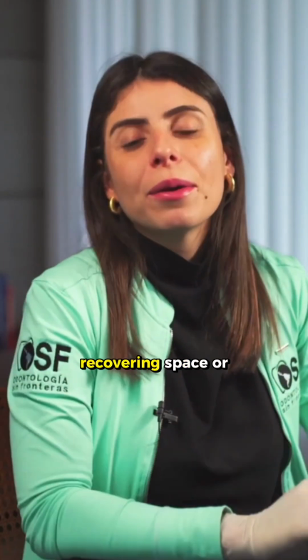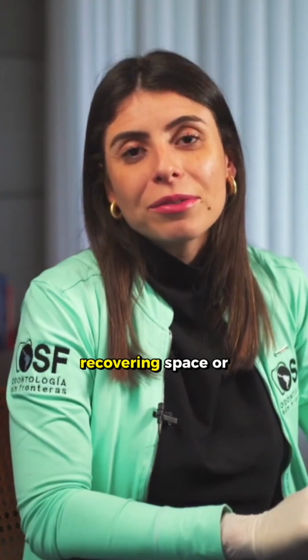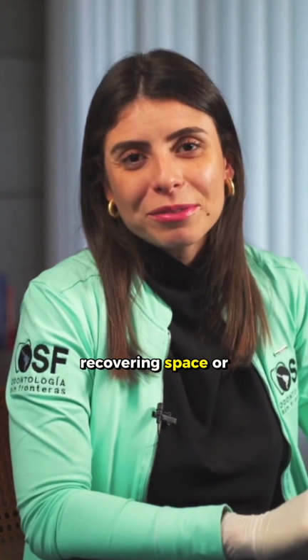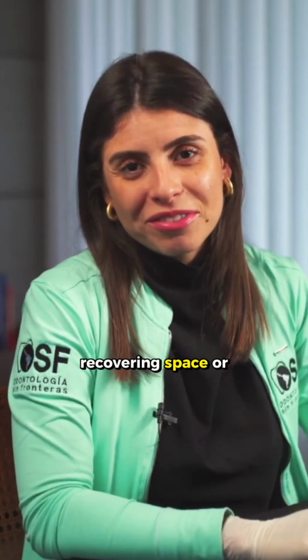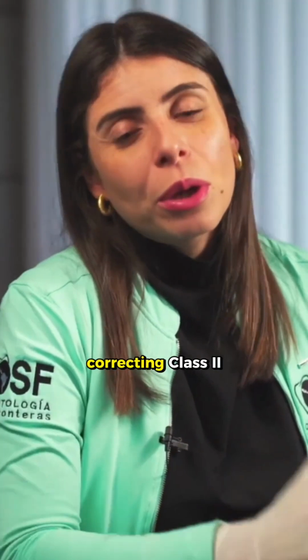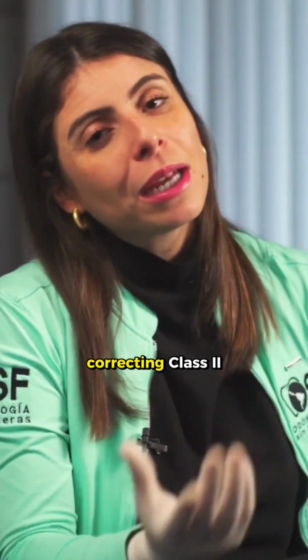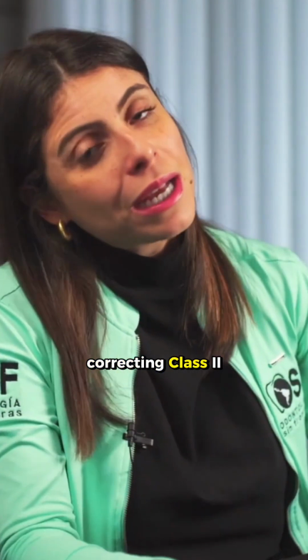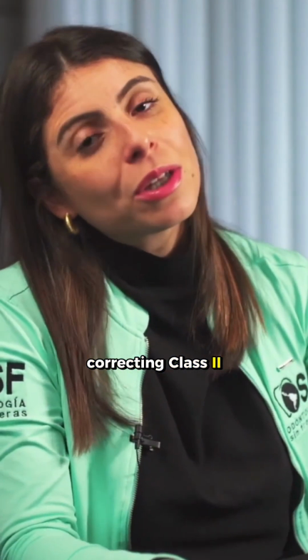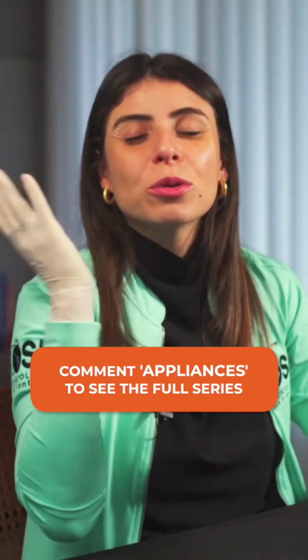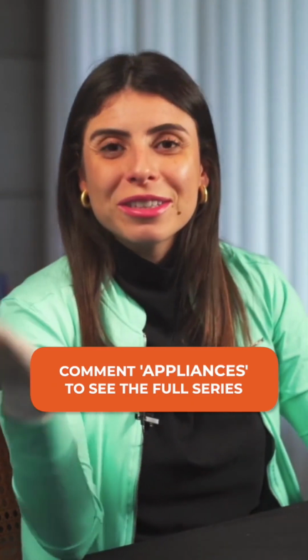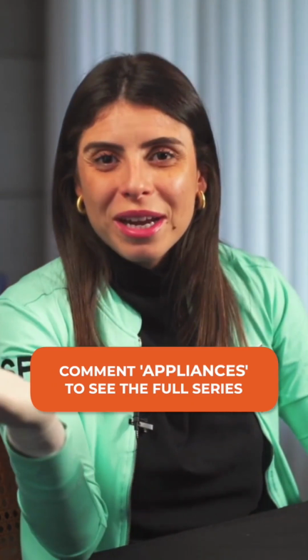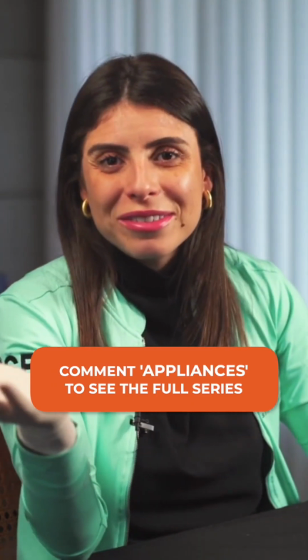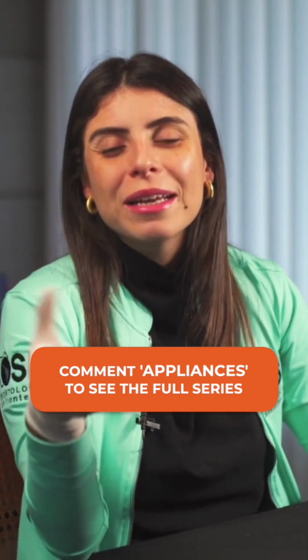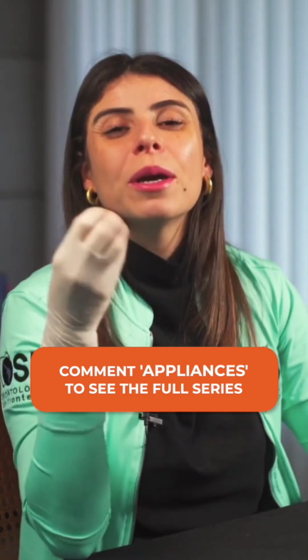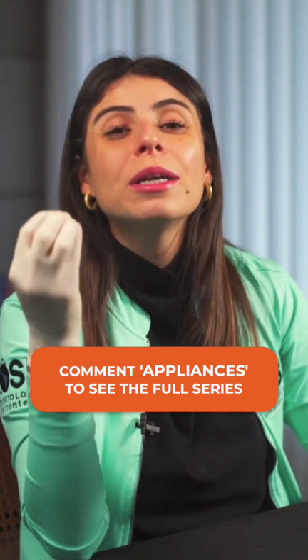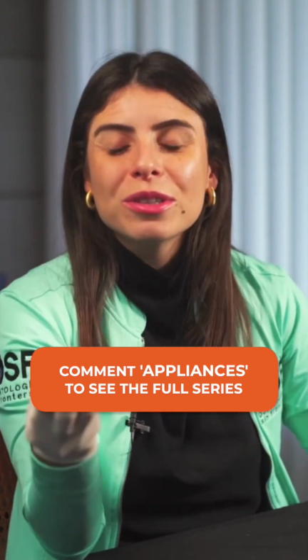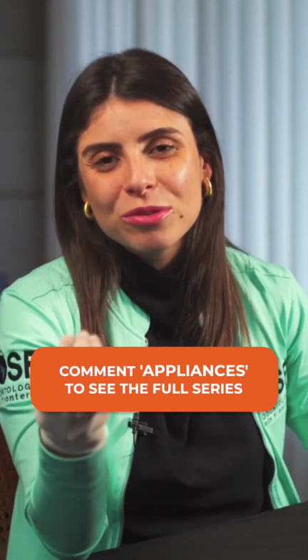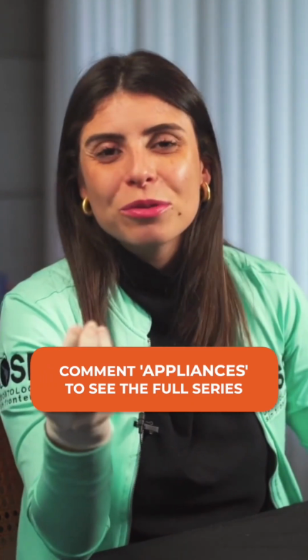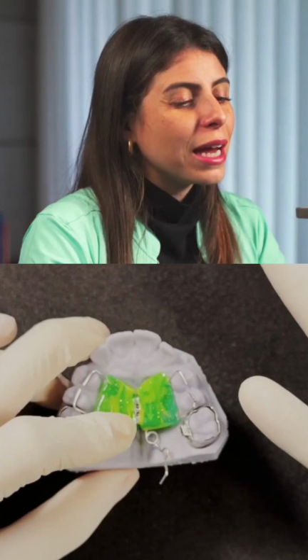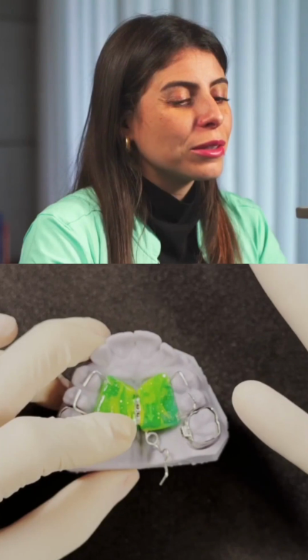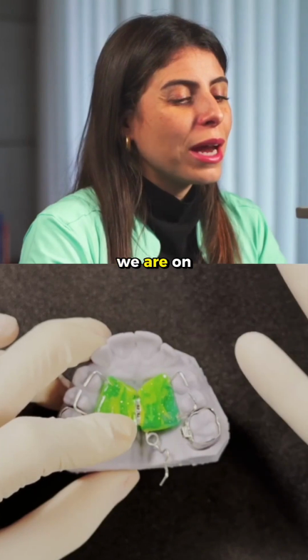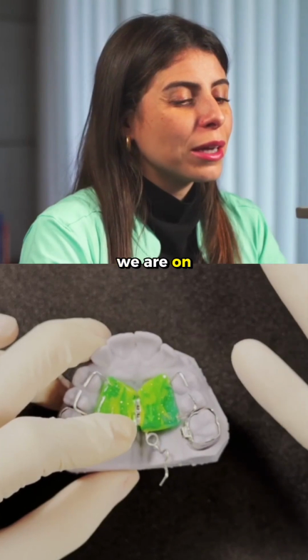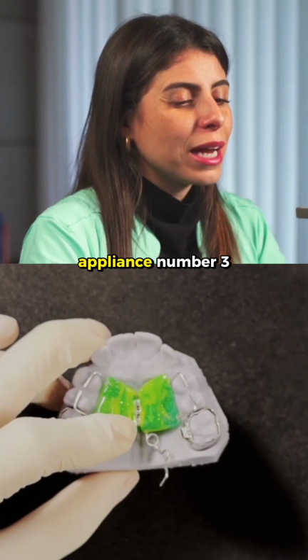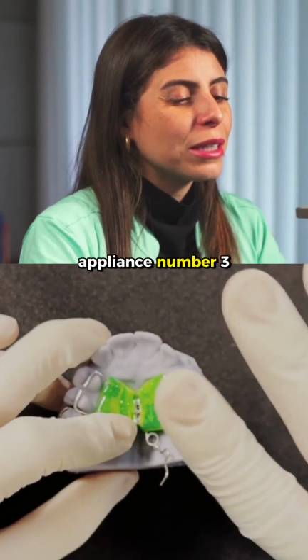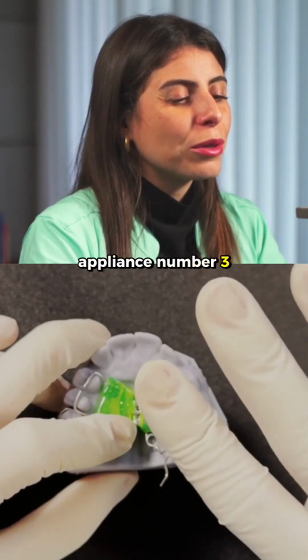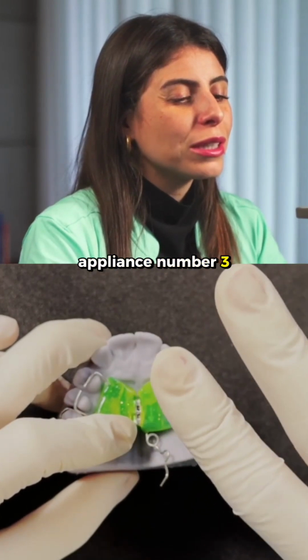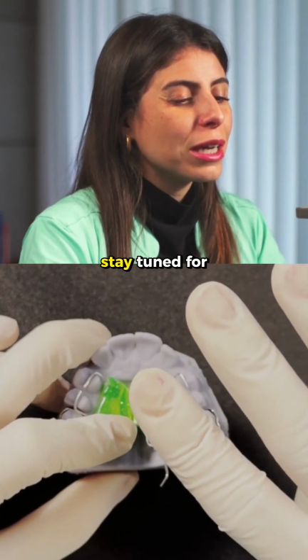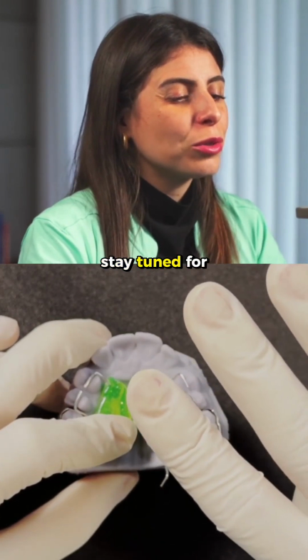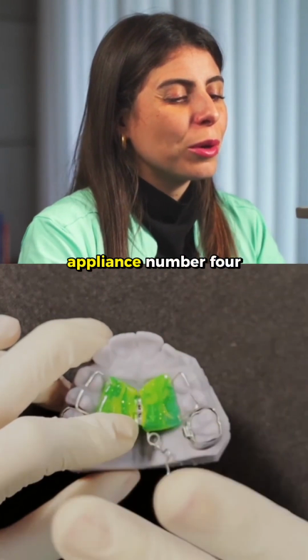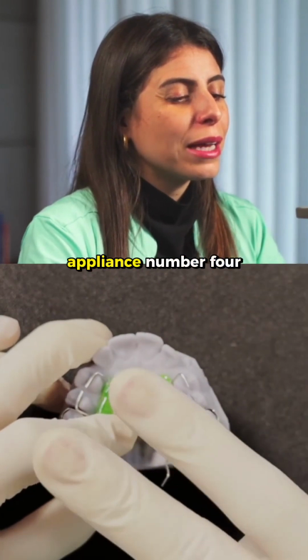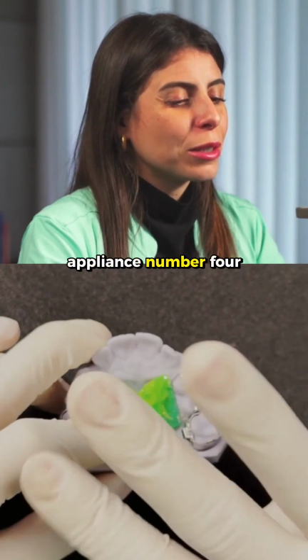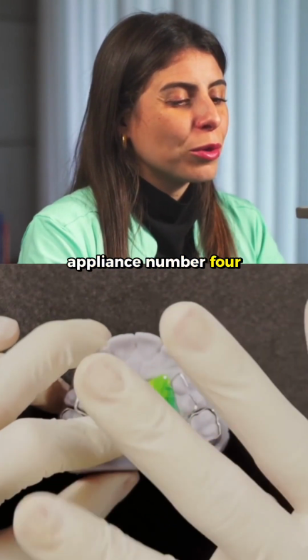This recovers space or corrects Class 2. Did you like this appliance? Then follow our series of 12 appliances. We are on appliance number 3. Stay tuned for appliance number 4.